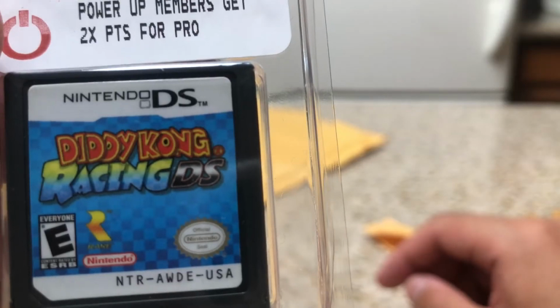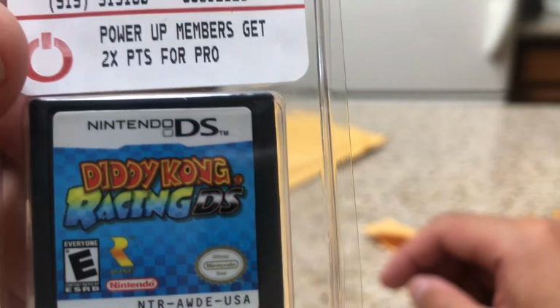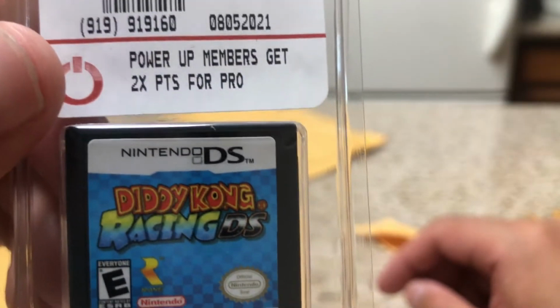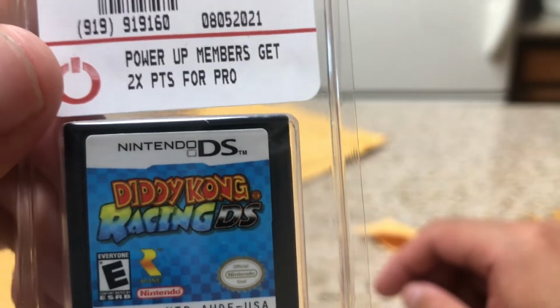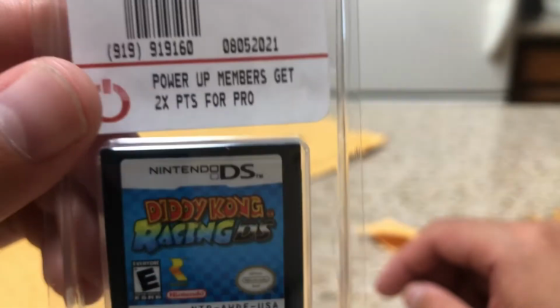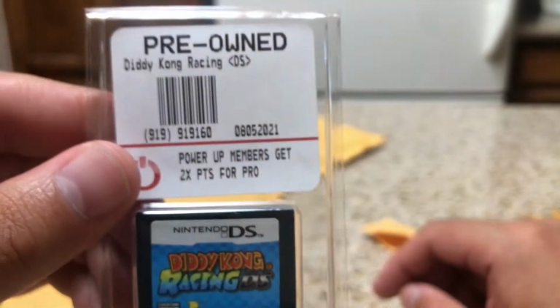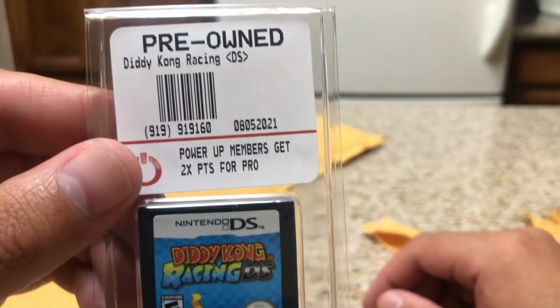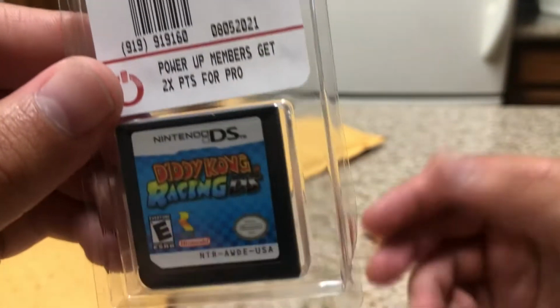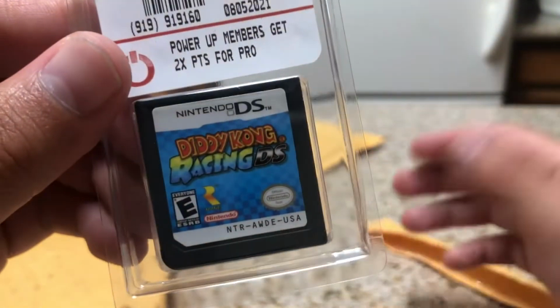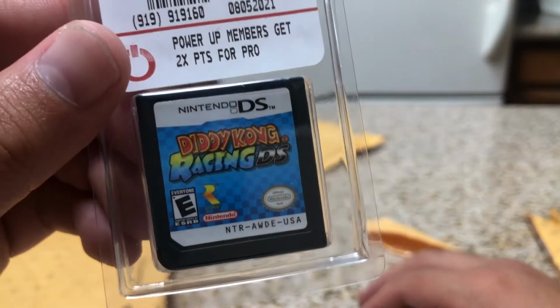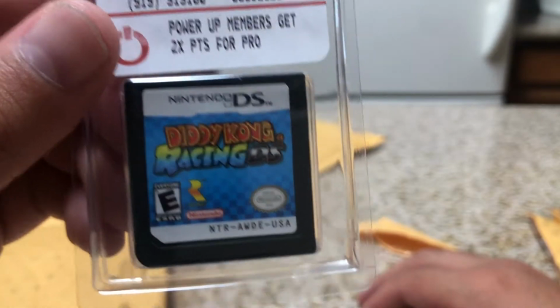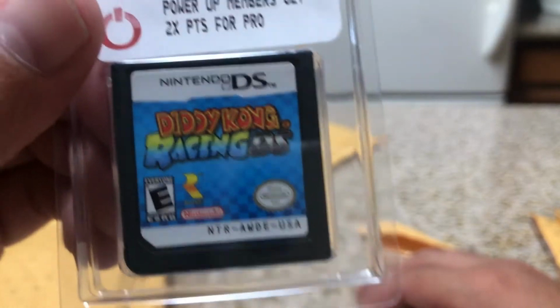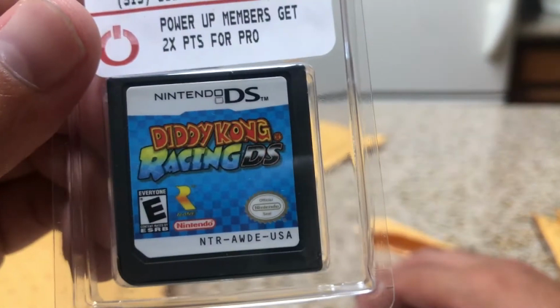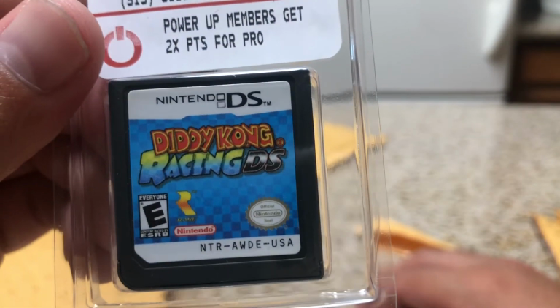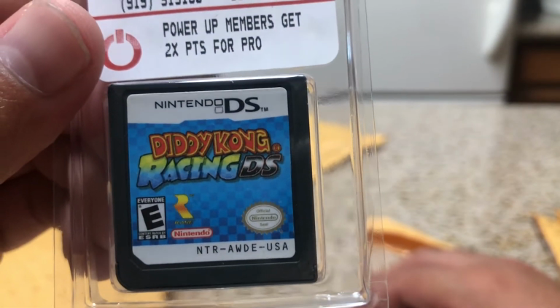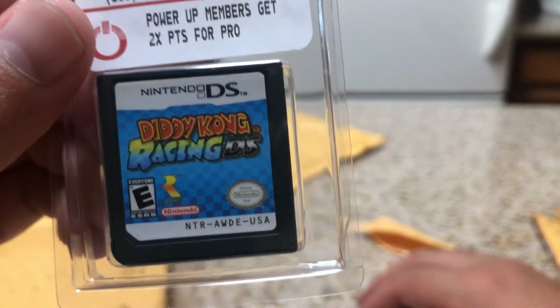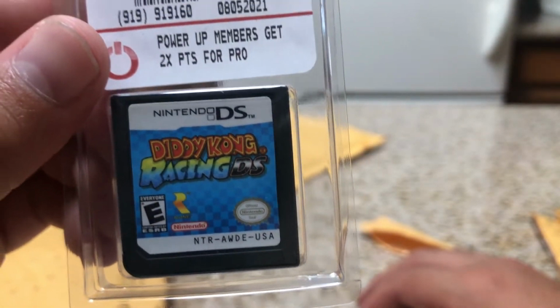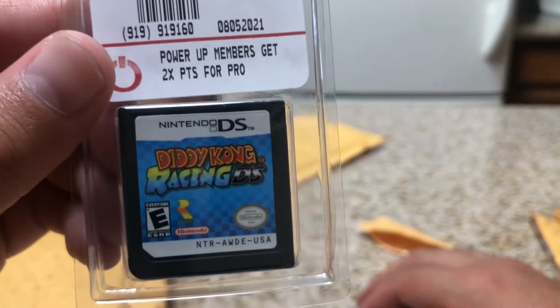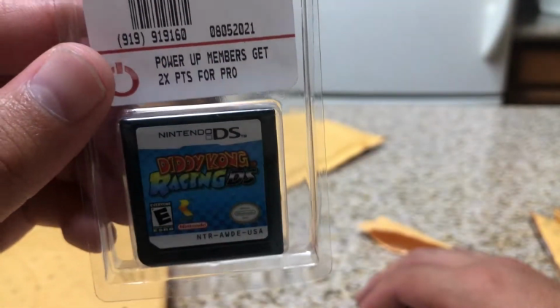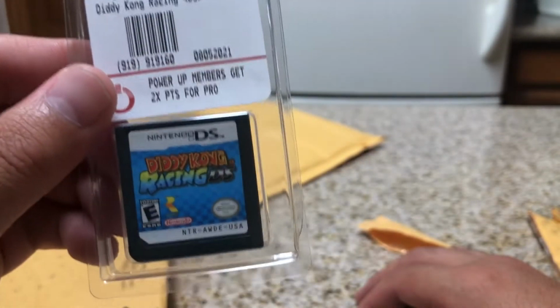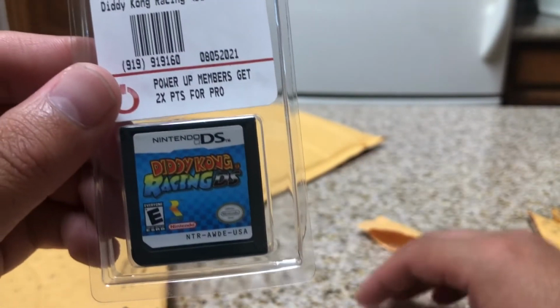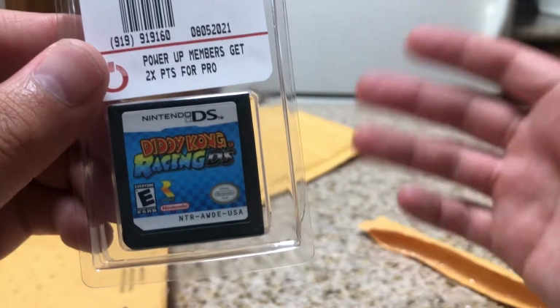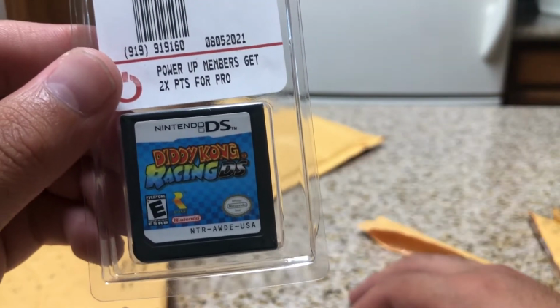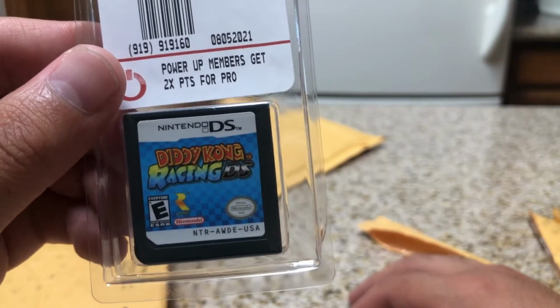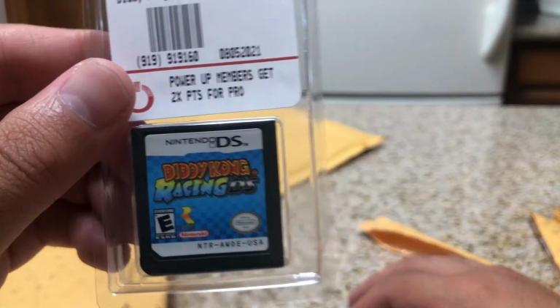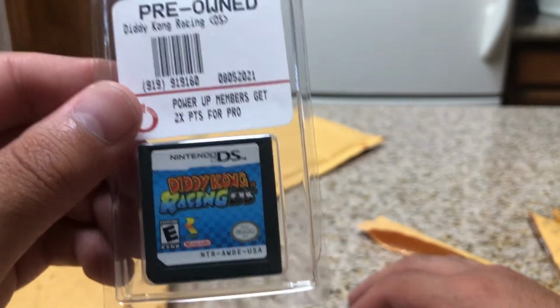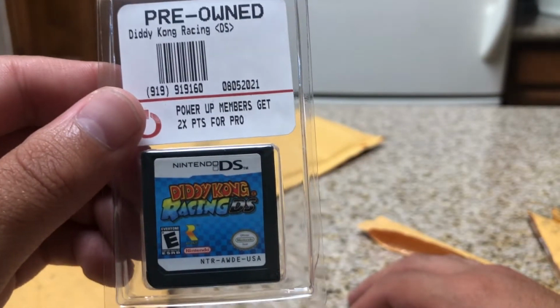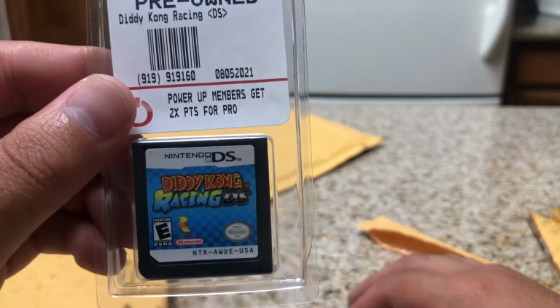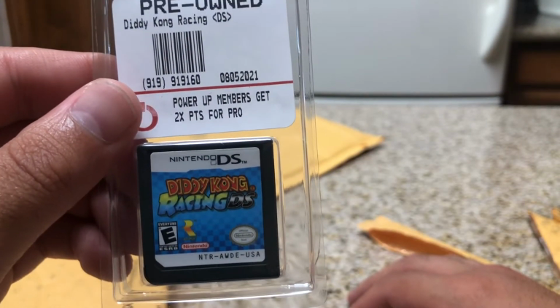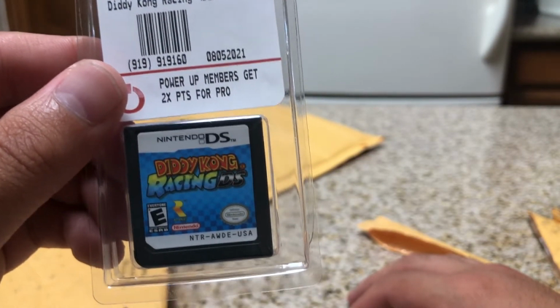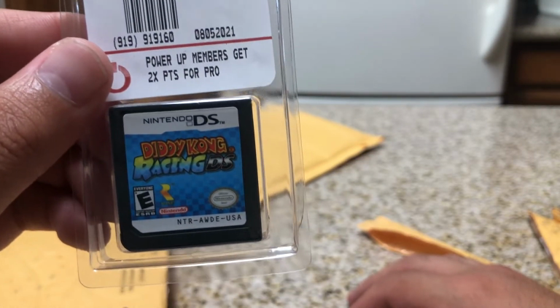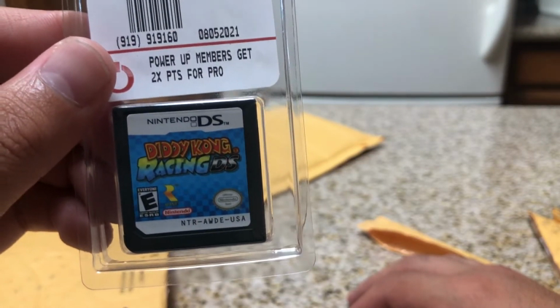Diddy Kong Racing on Nintendo DS. I did get a couple of old-school DS games. I was a big fan of Diddy Kong Racing on the 64, so I was hoping this would be a similar experience in a portable version. That's pretty awesome.